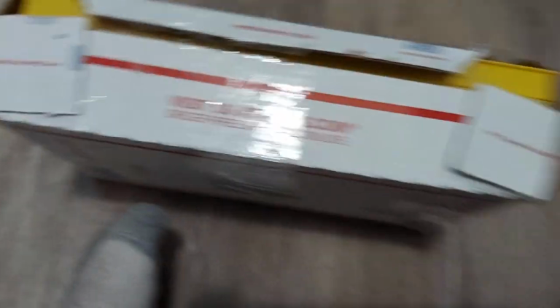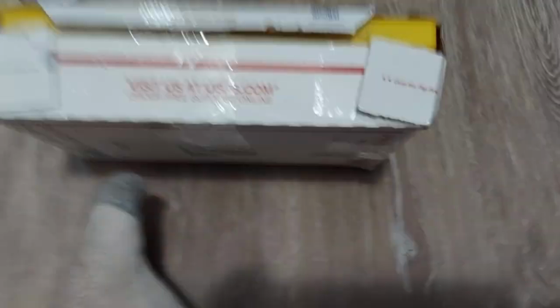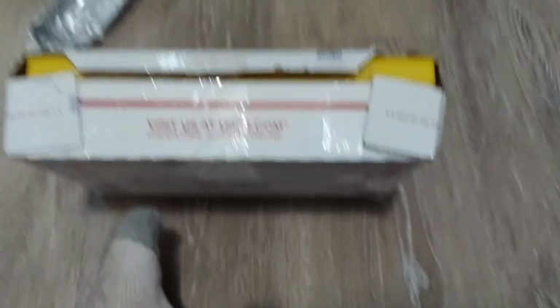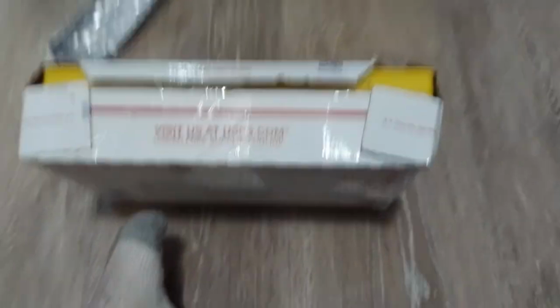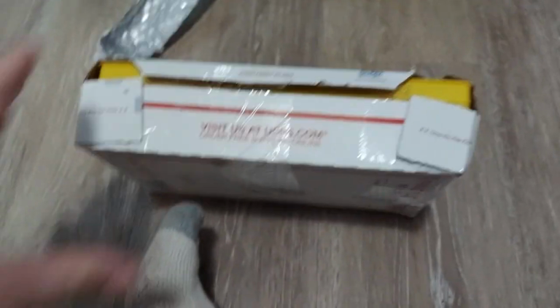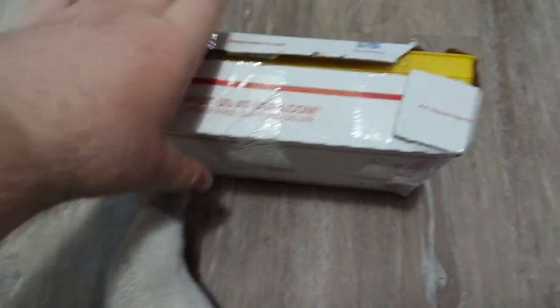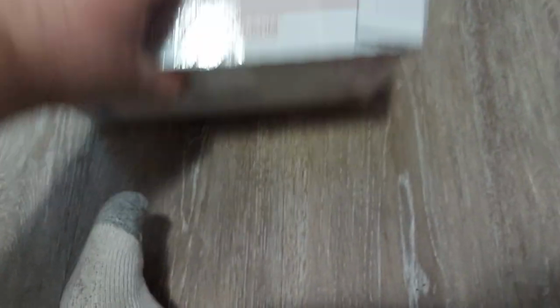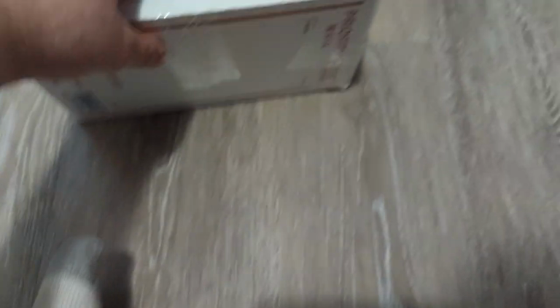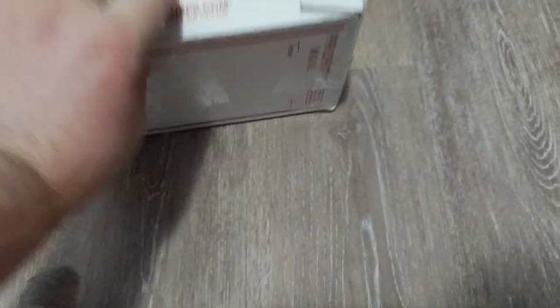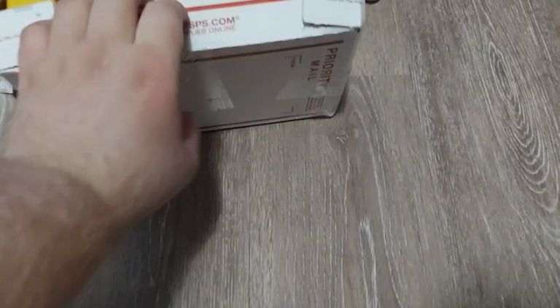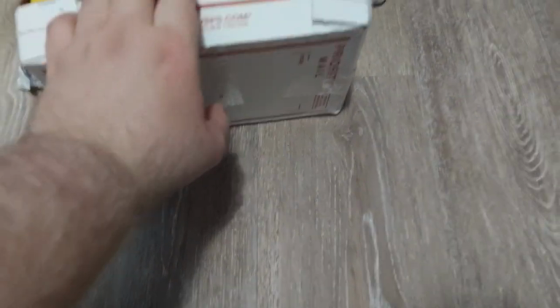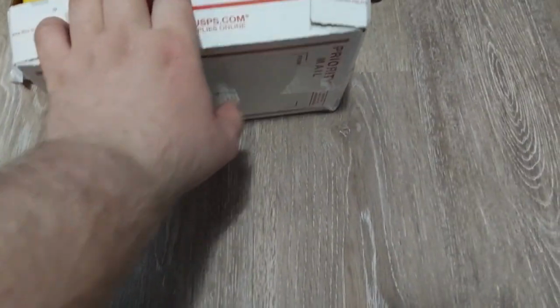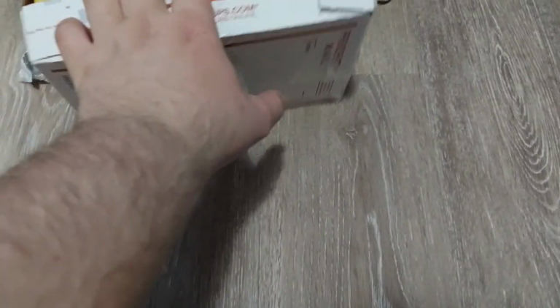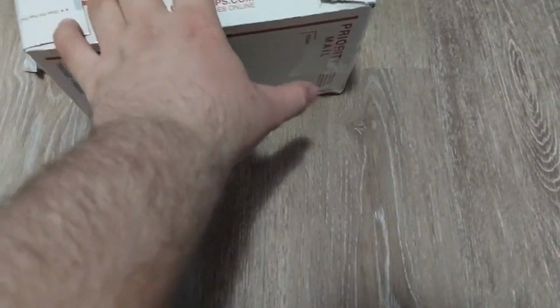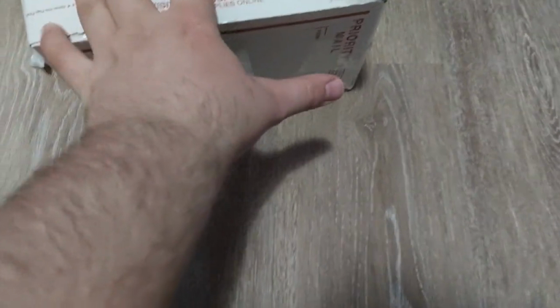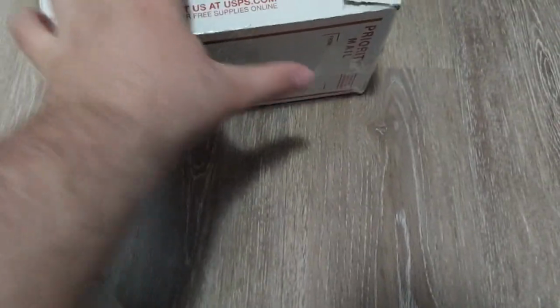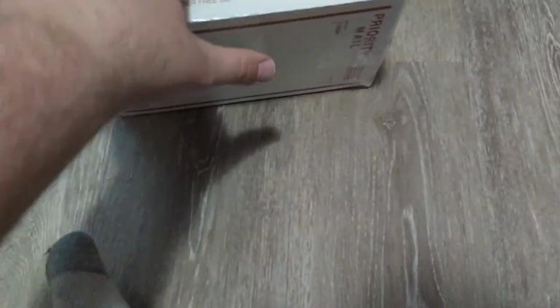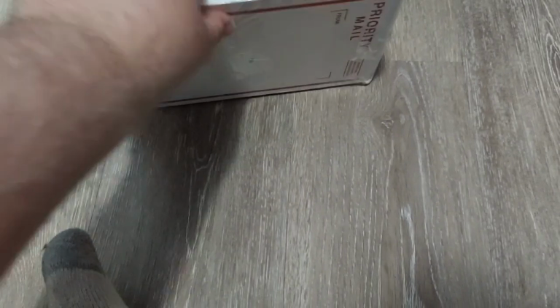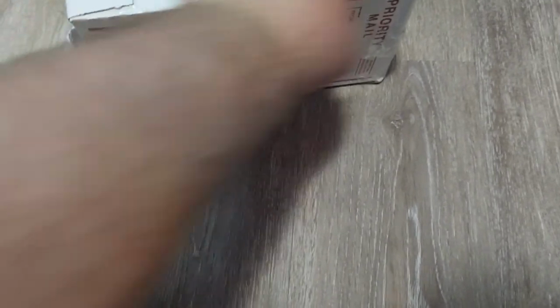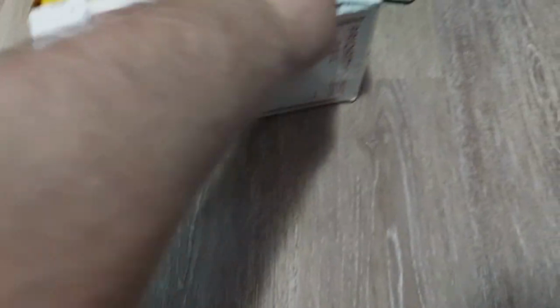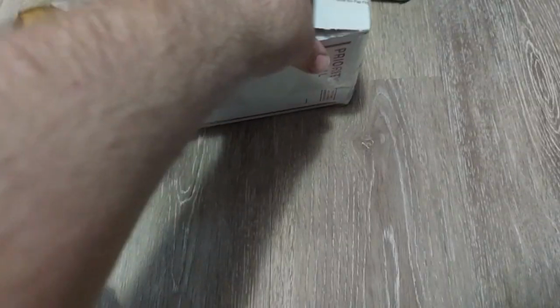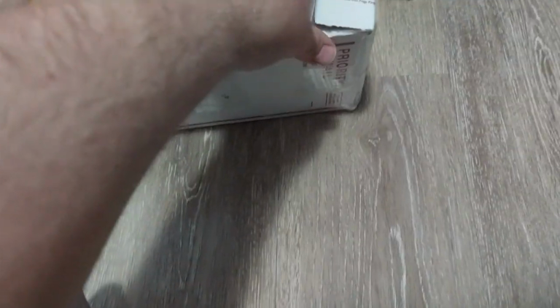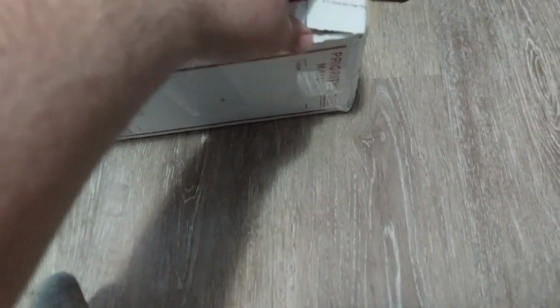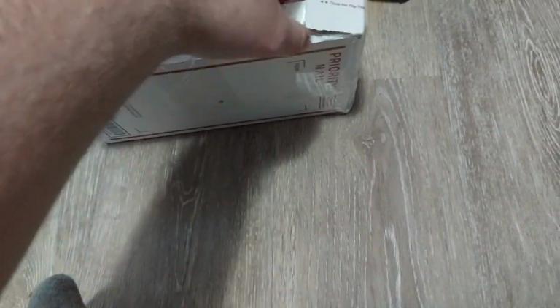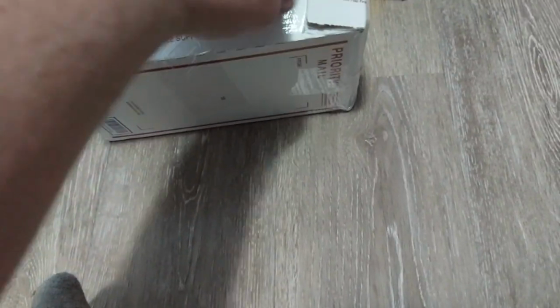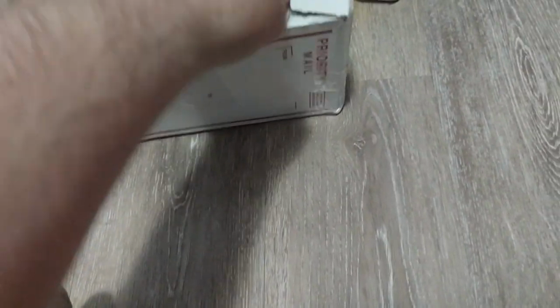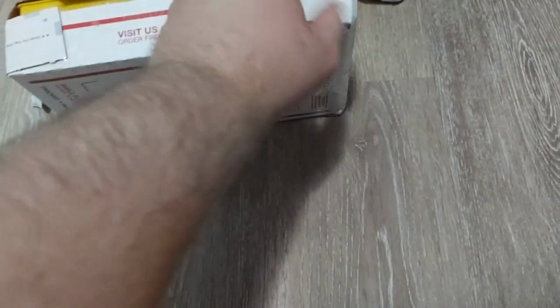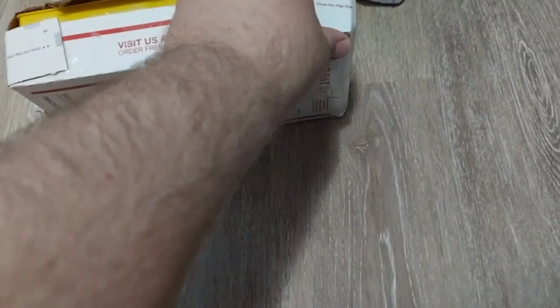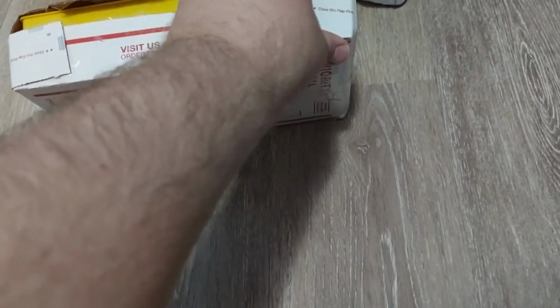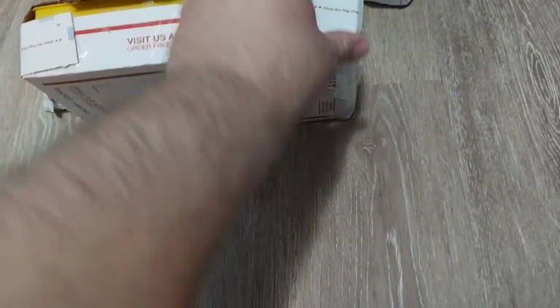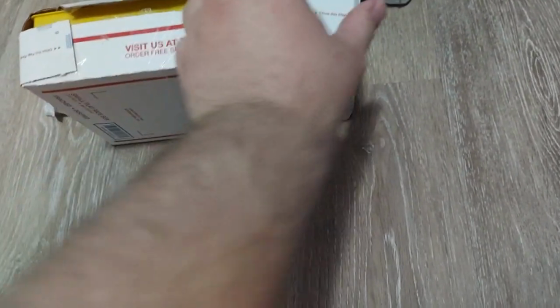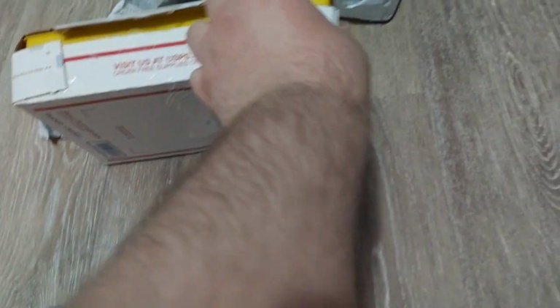It's been a while since I've done an unboxing video — well, it's been like a month, so not that long.